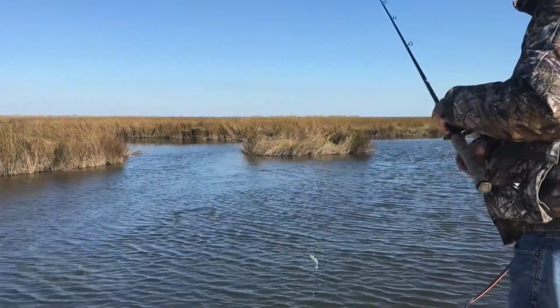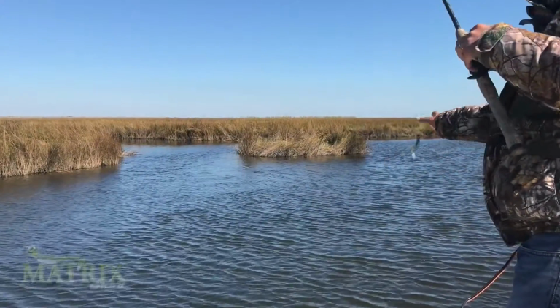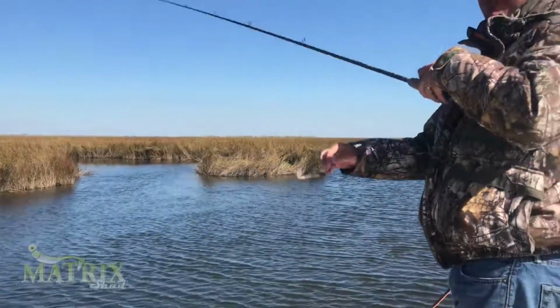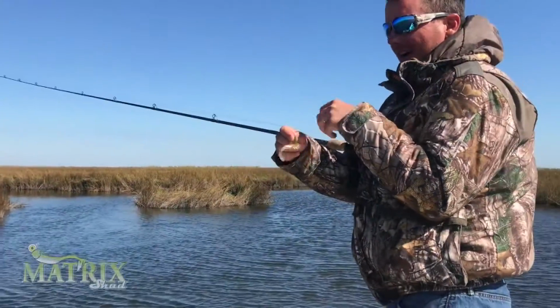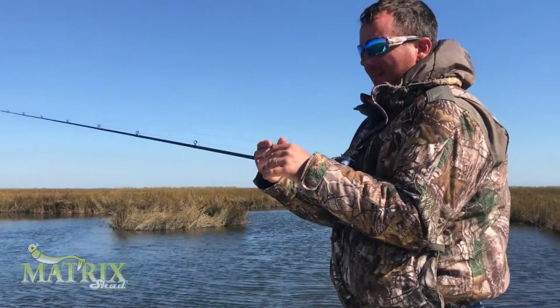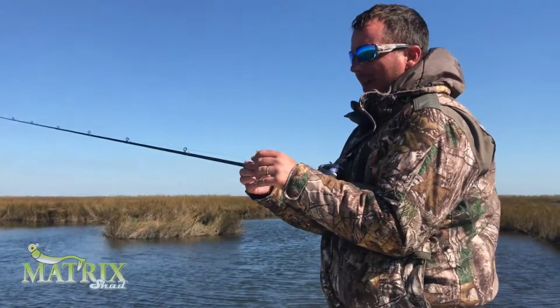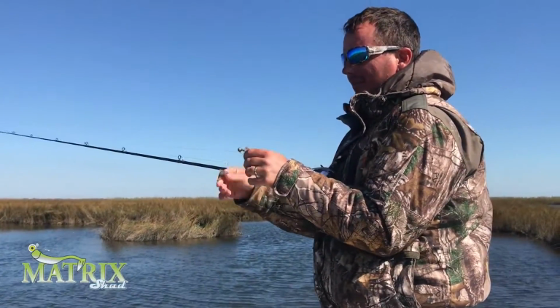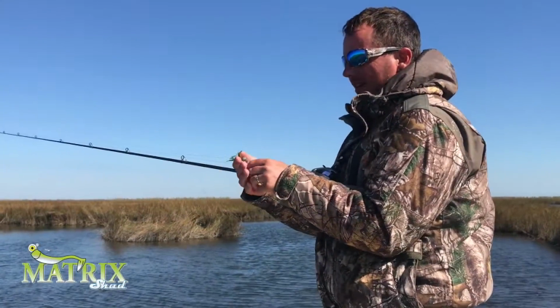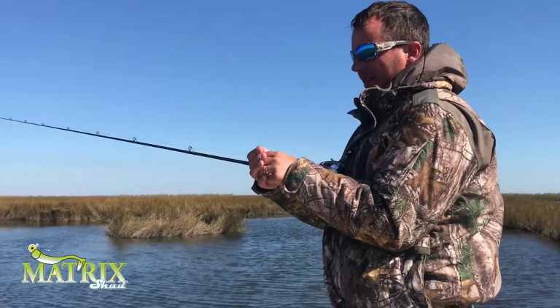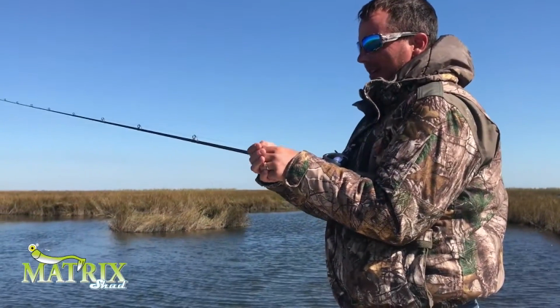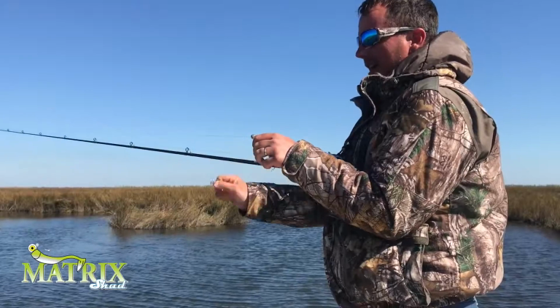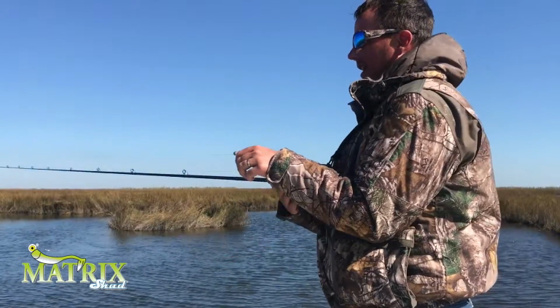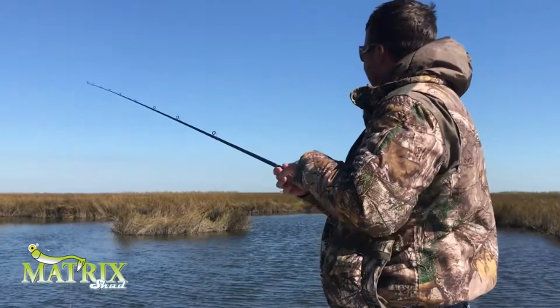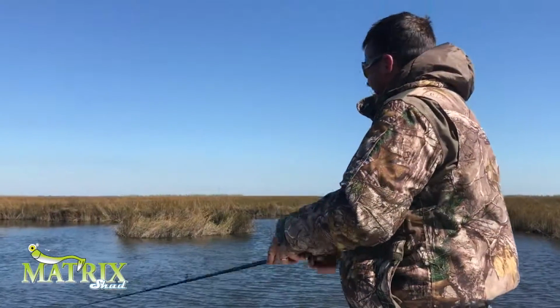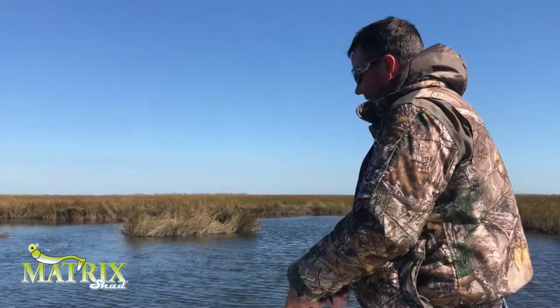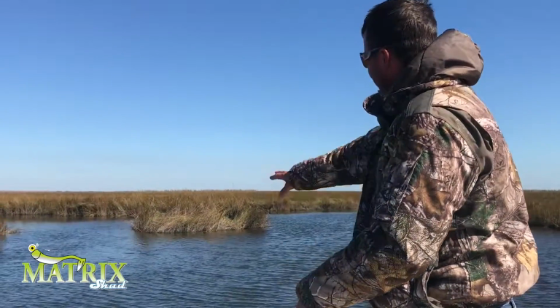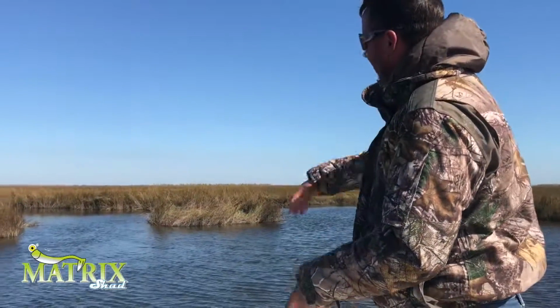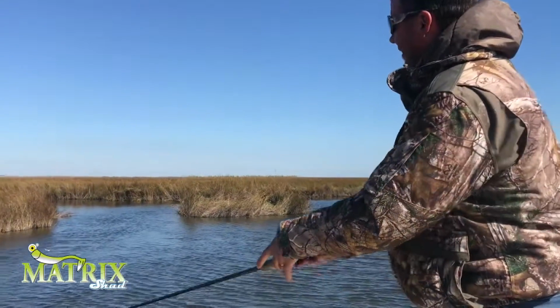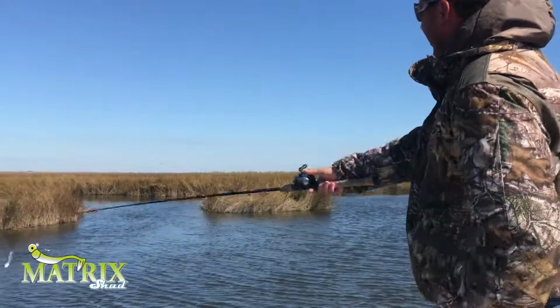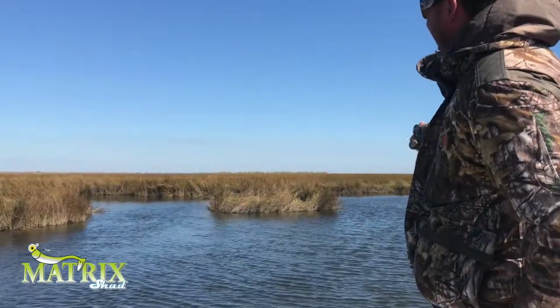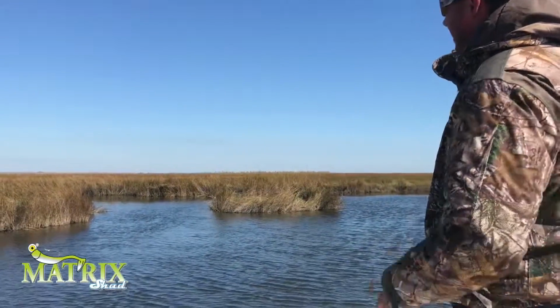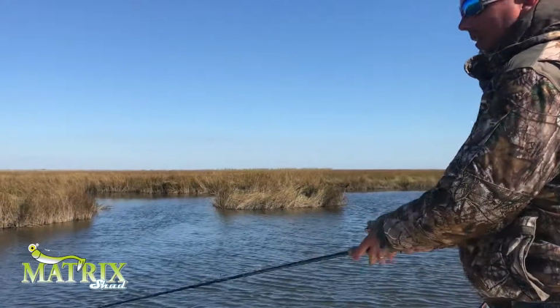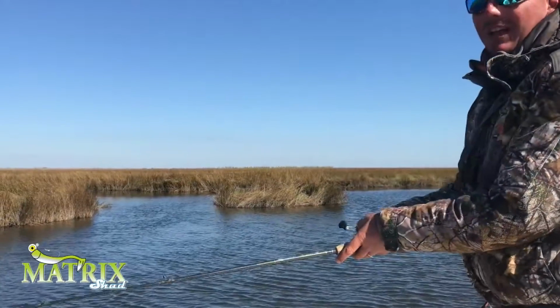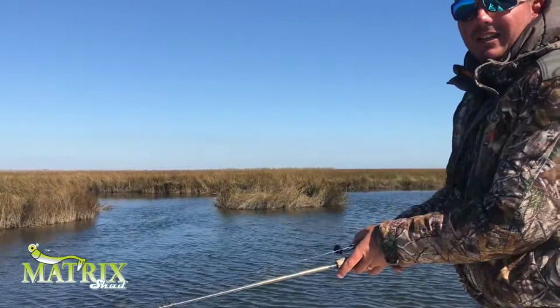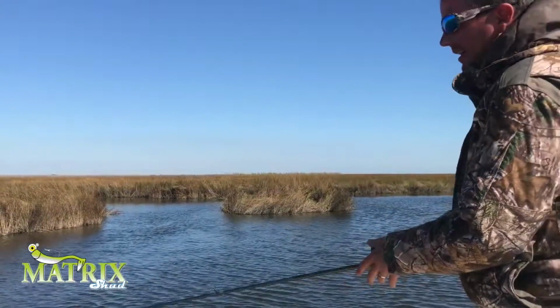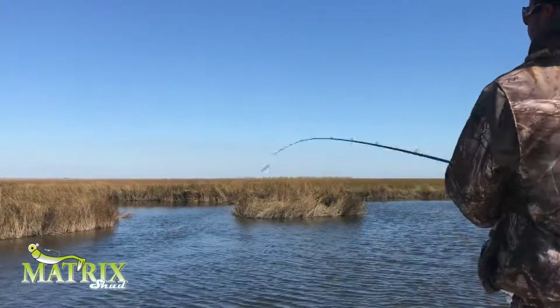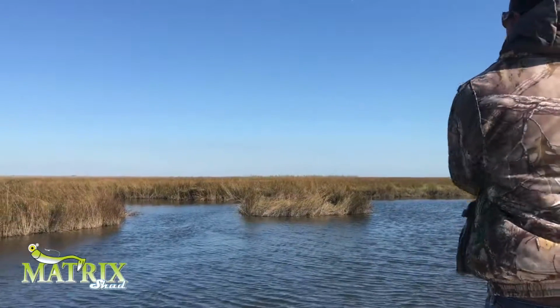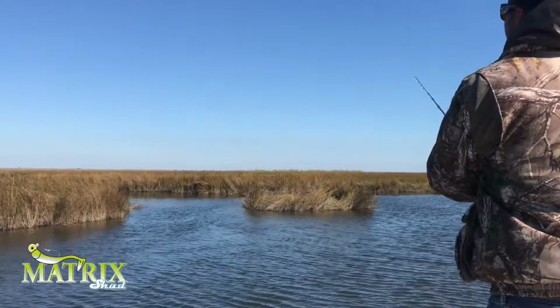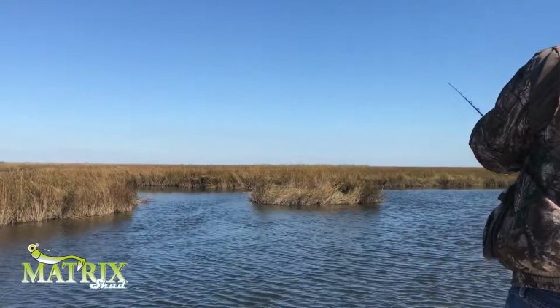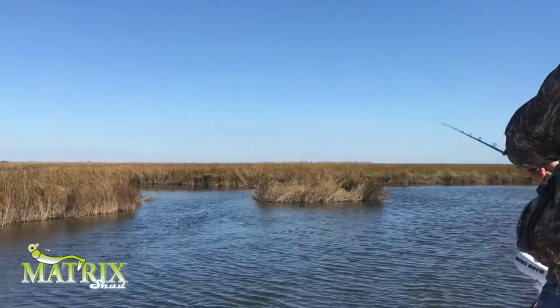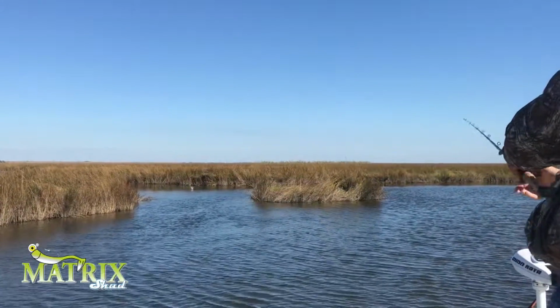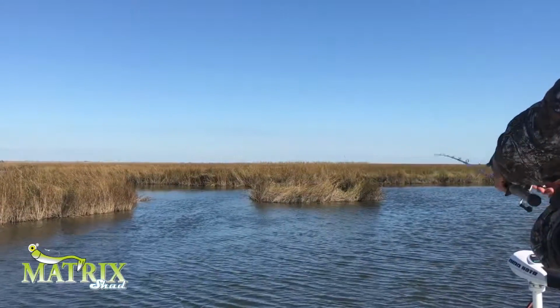Alright guys, fishing in the wintertime for bass. What they're going to do is they're going to congregate. Got a little deep channel right here where three bayous meet. It's almost guaranteed you're going to catch one. Get it up in that channel.